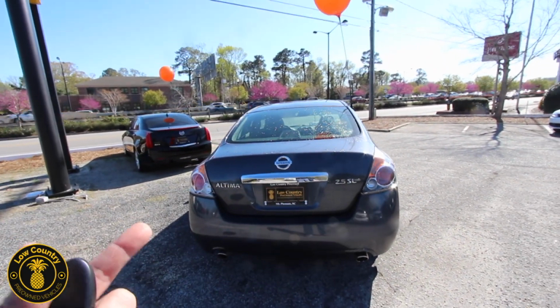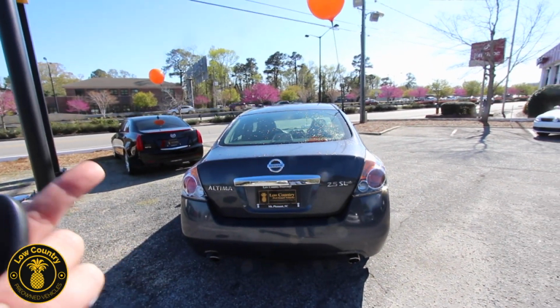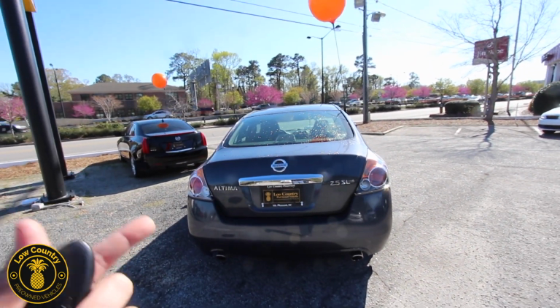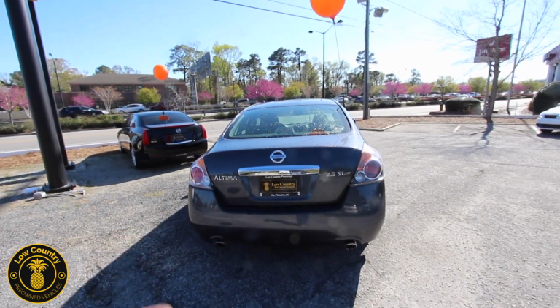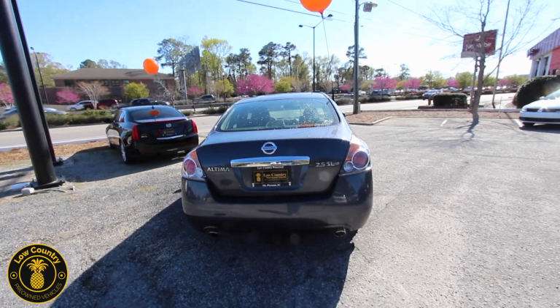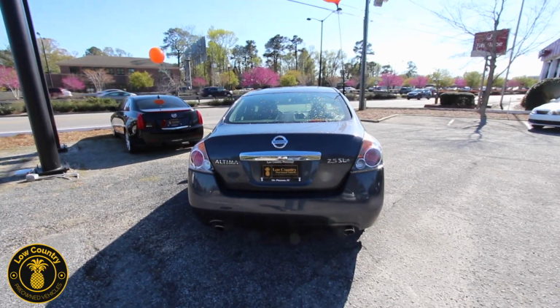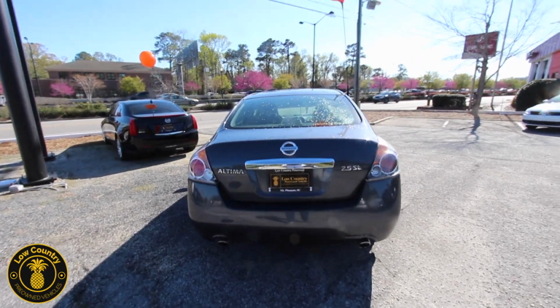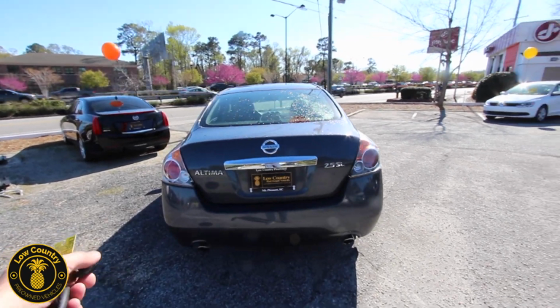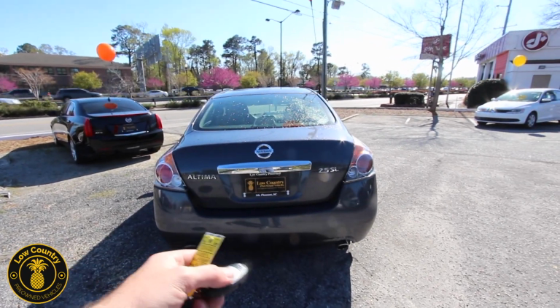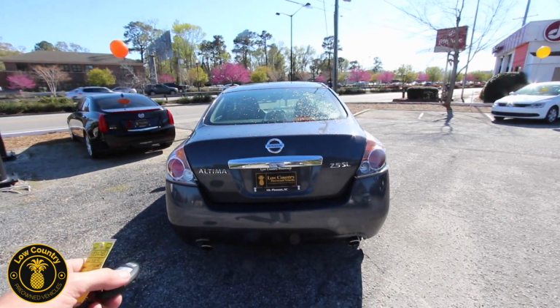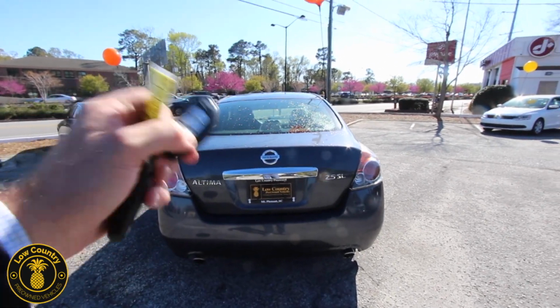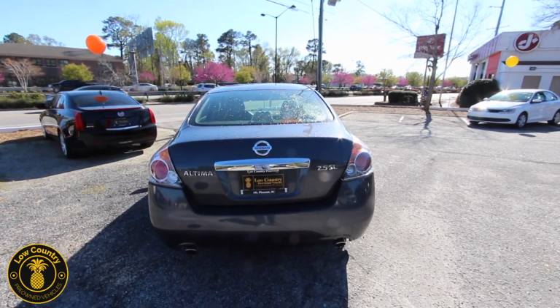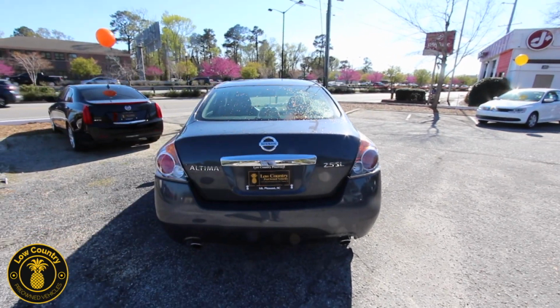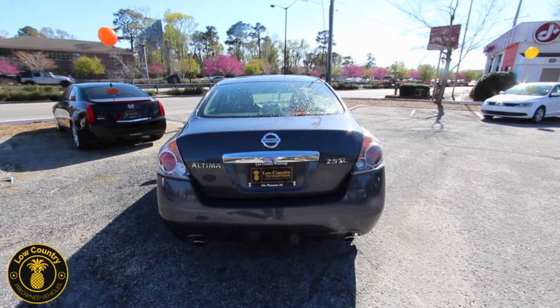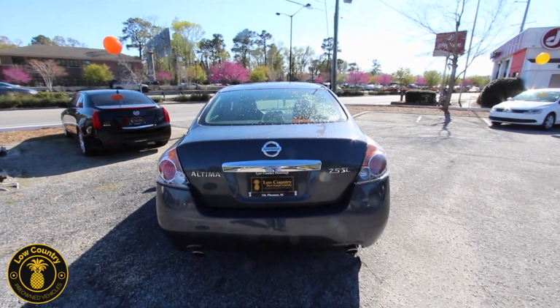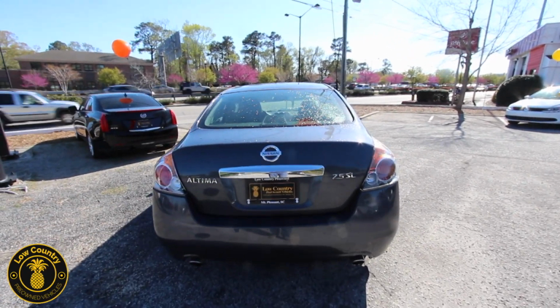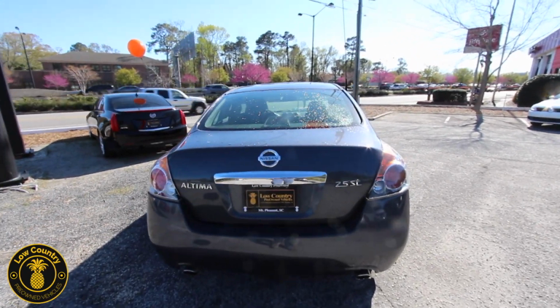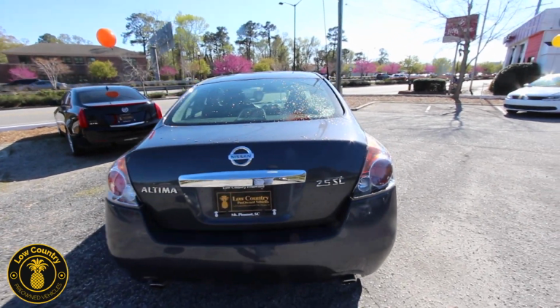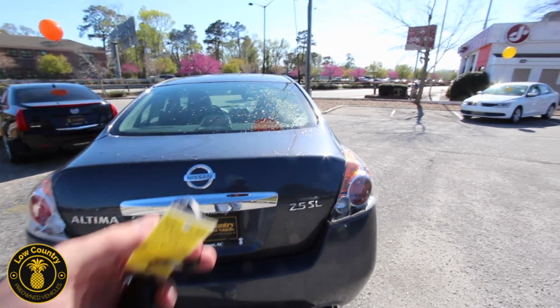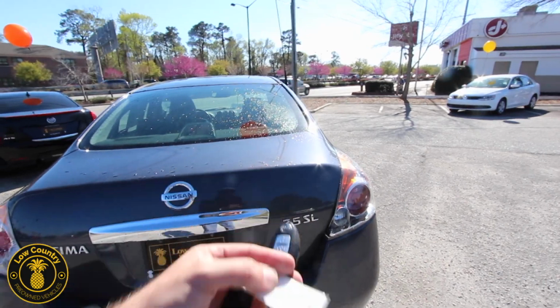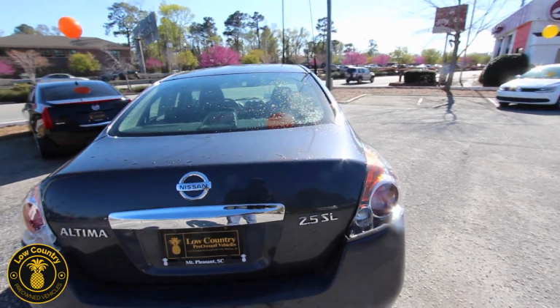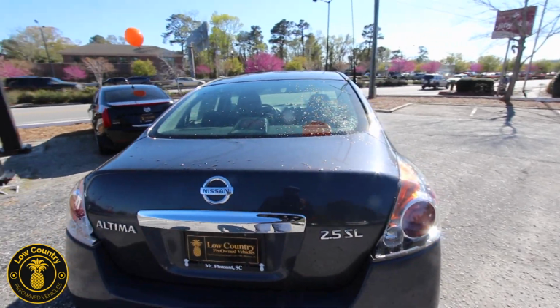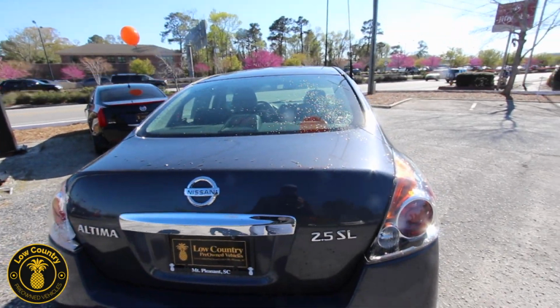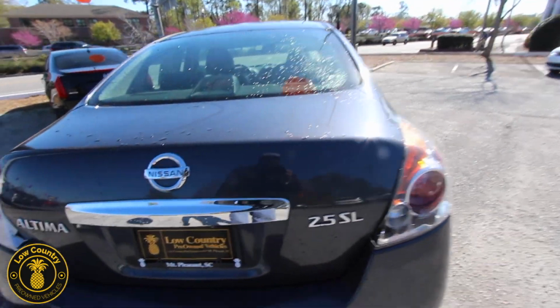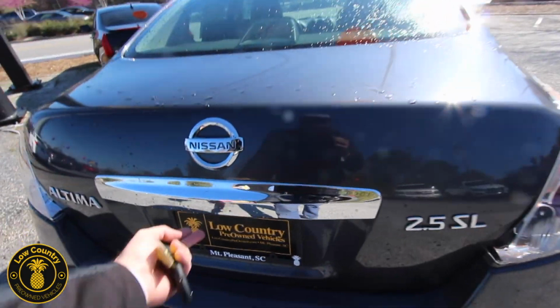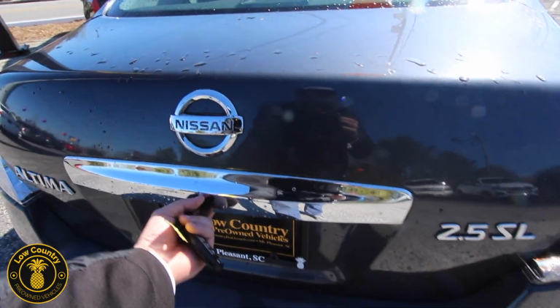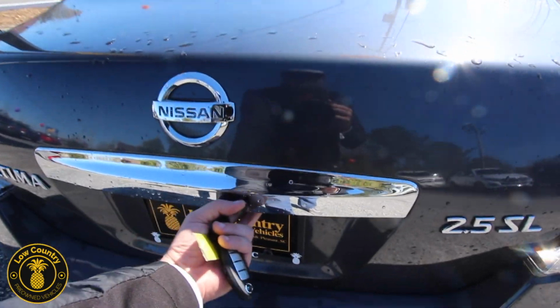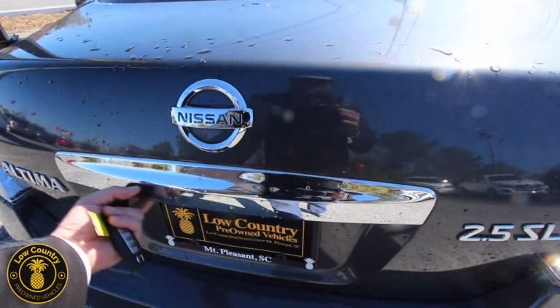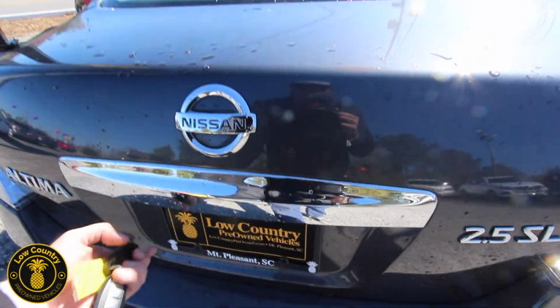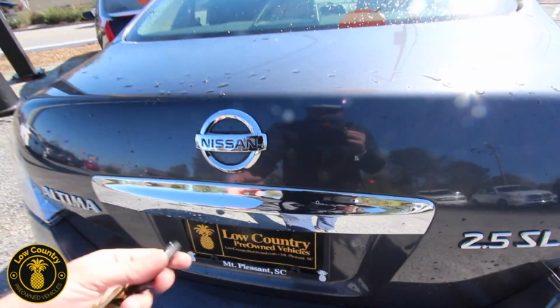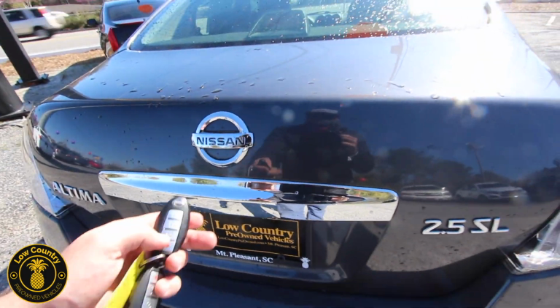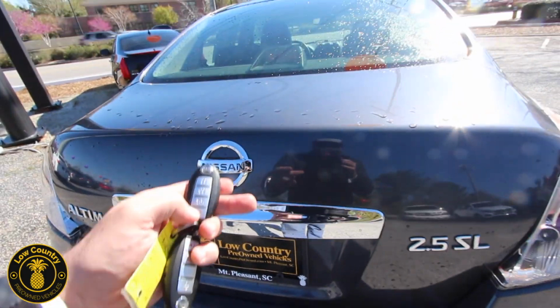You've got dual exhaust in the back, a 2.5-liter motor getting good fuel economy, and it's got the SL package on the trim, so it's going to have a lot of great features when we get to the interior.